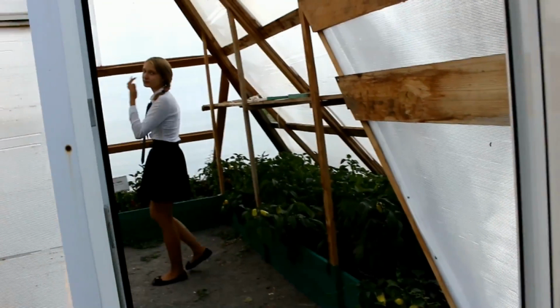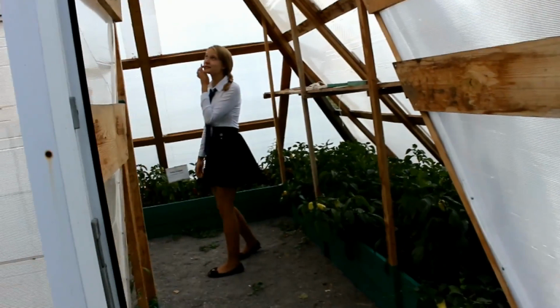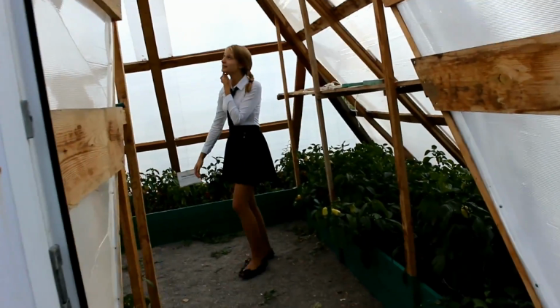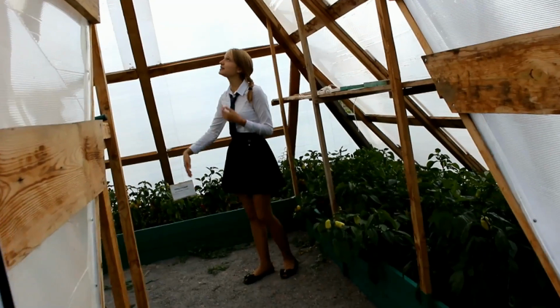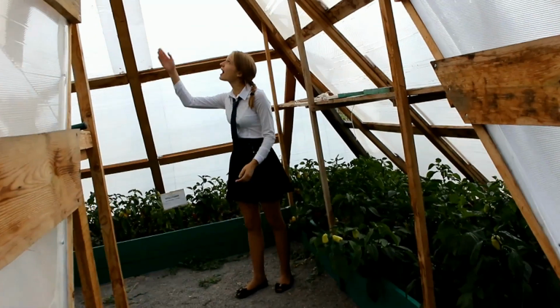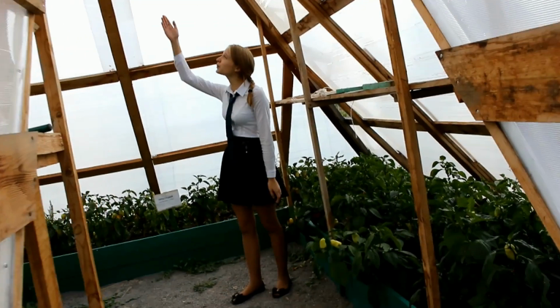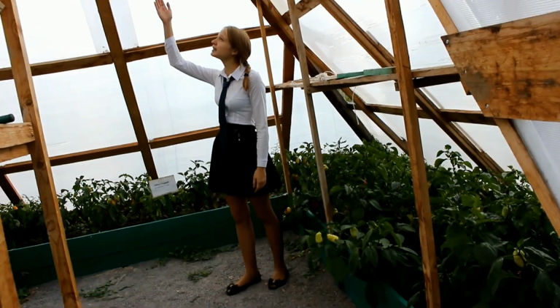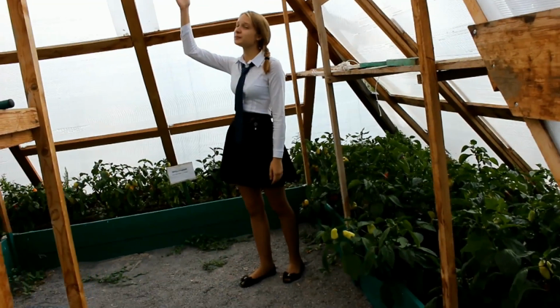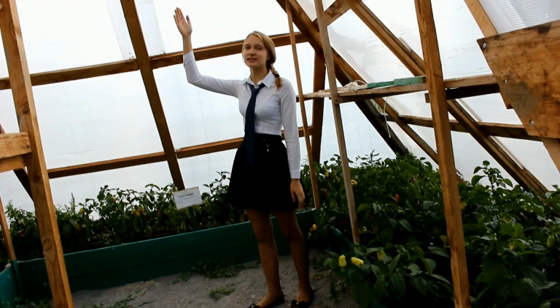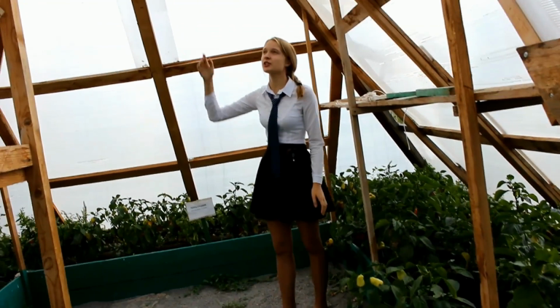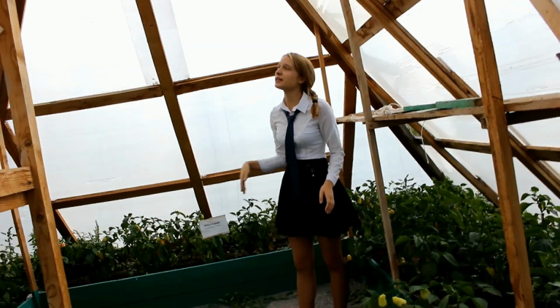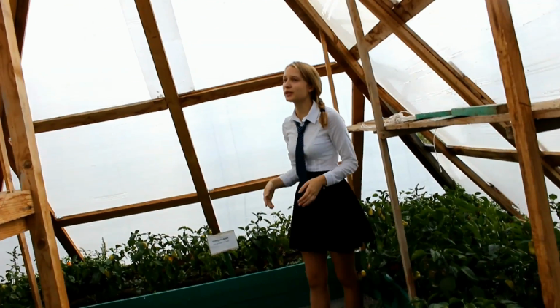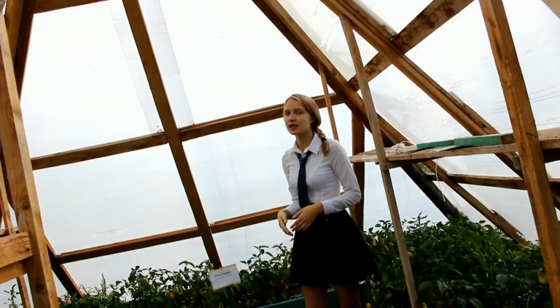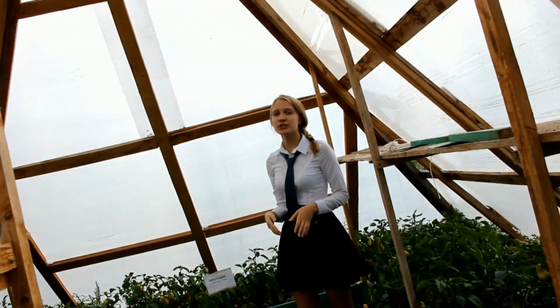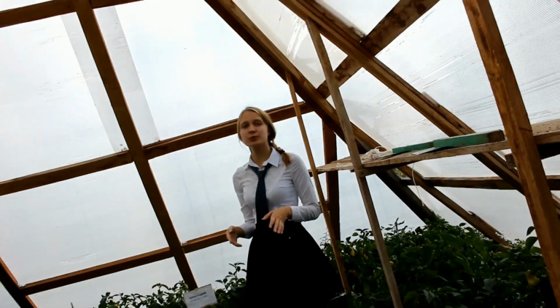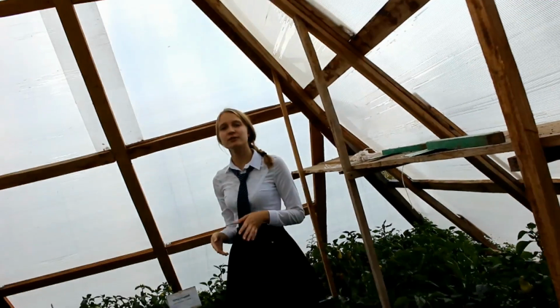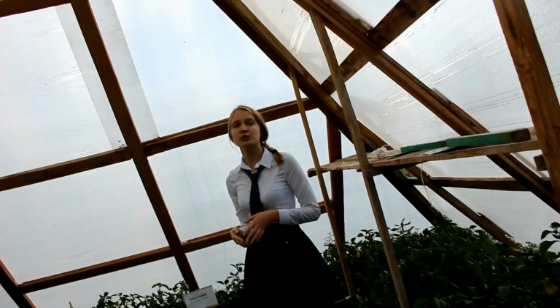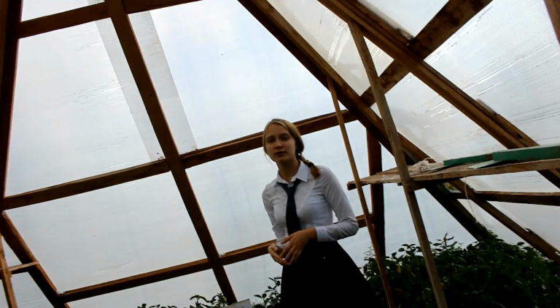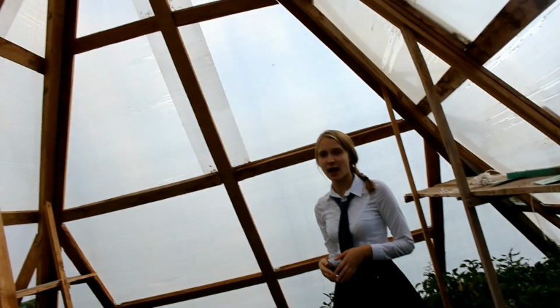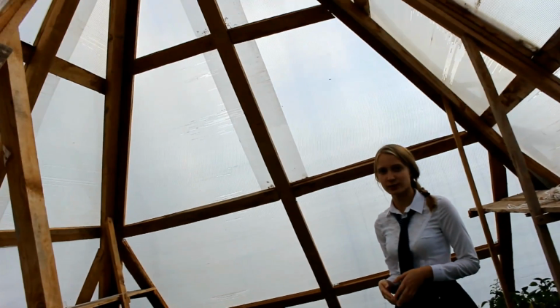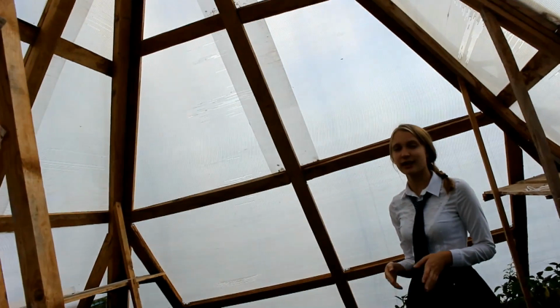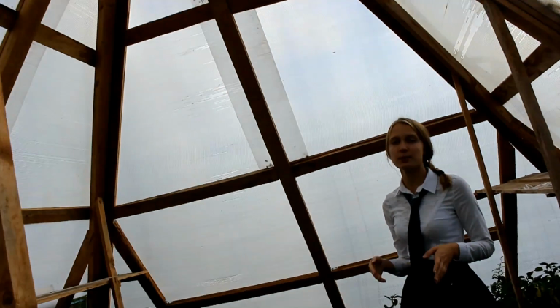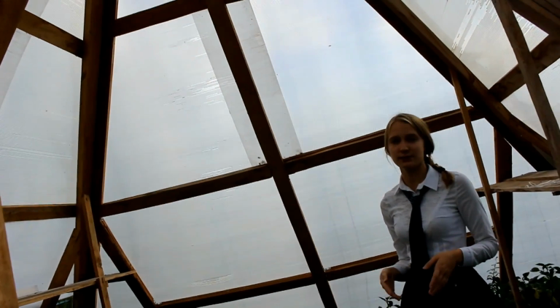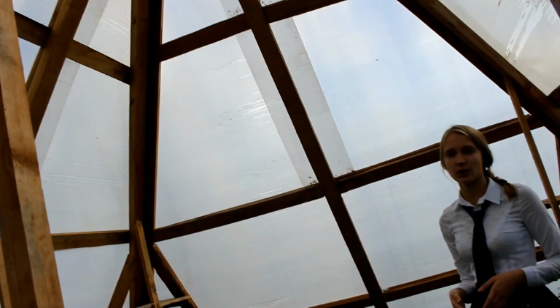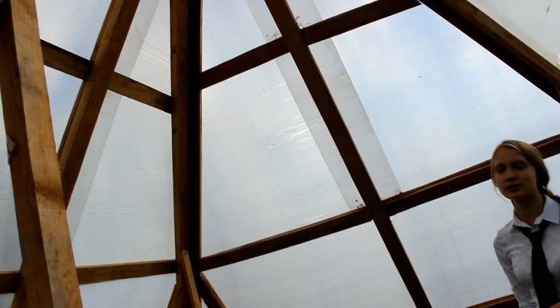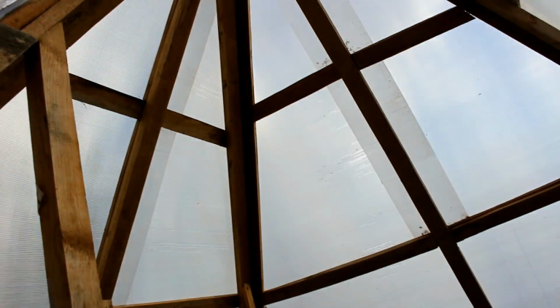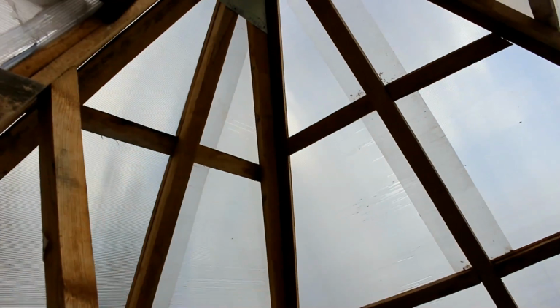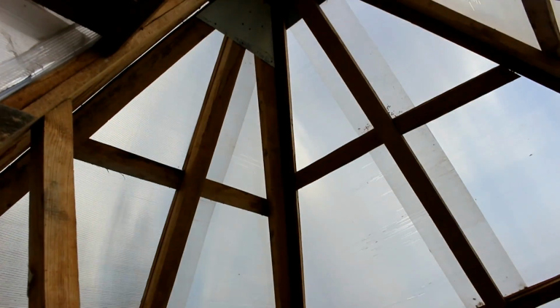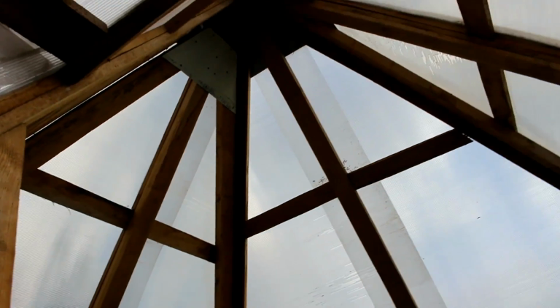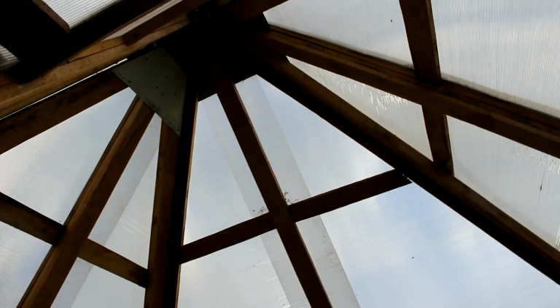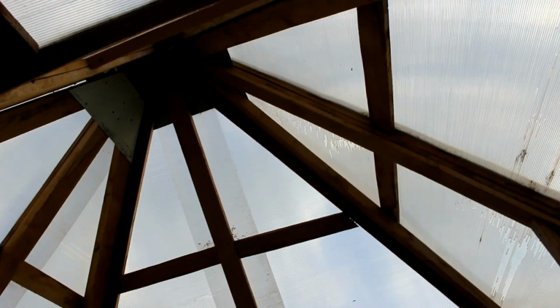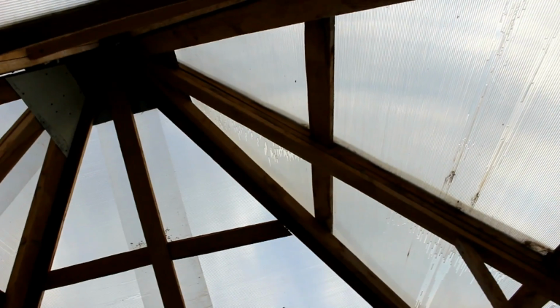In the center, at the highest point, space and solar rays accumulate, which are distributed evenly throughout the greenhouse. This has a positive effect on the growth and development of plants.